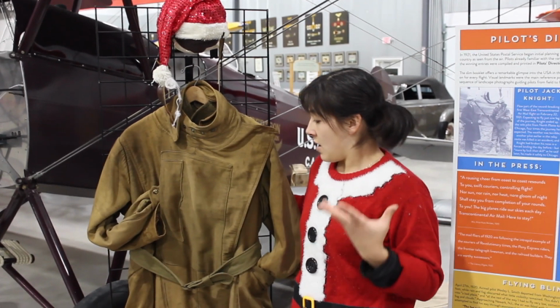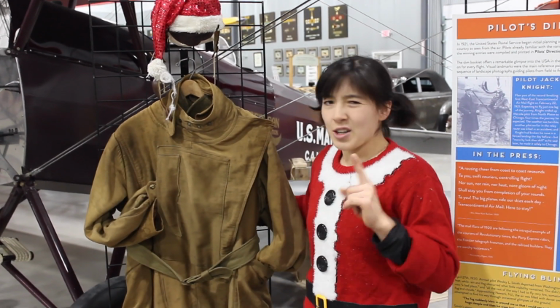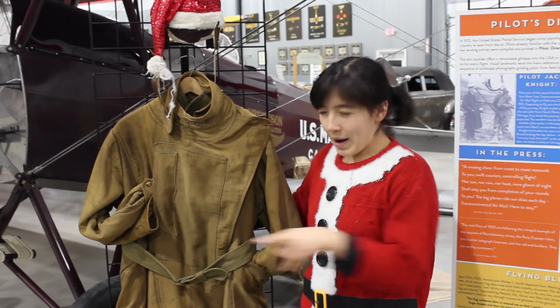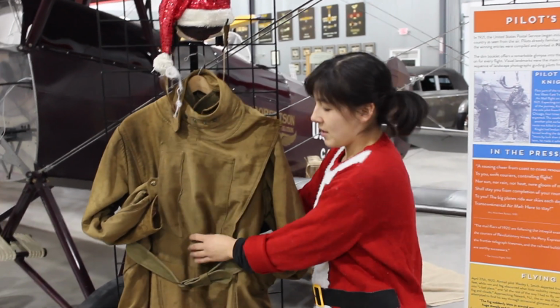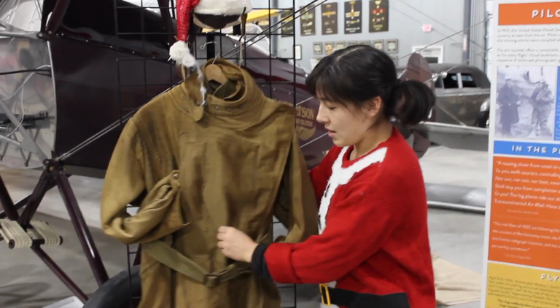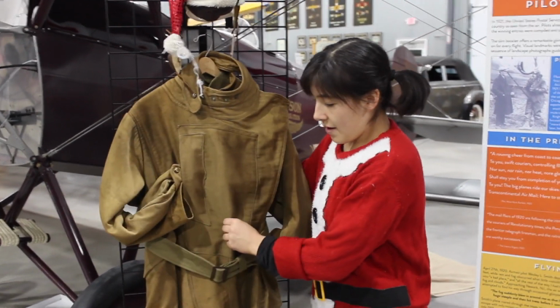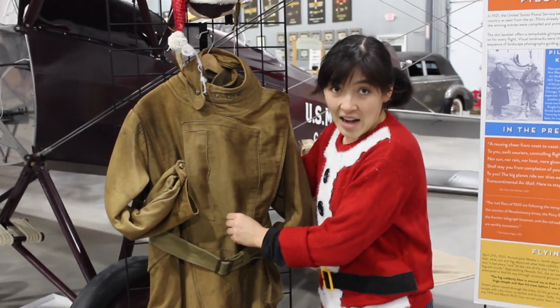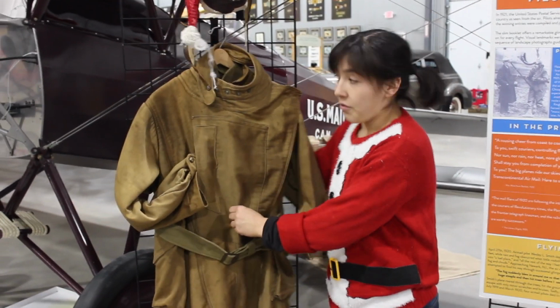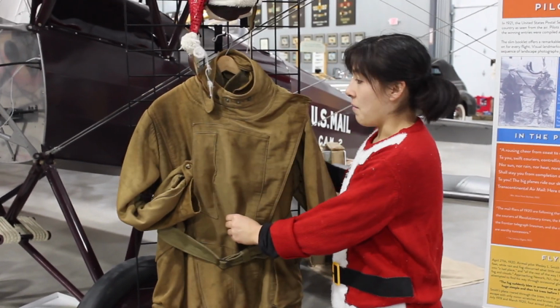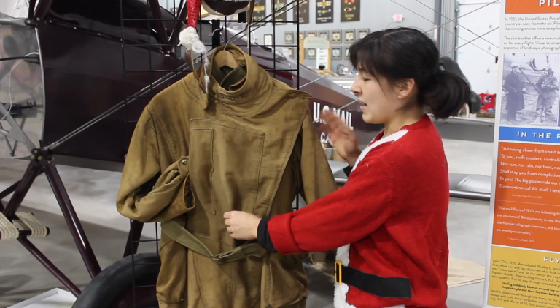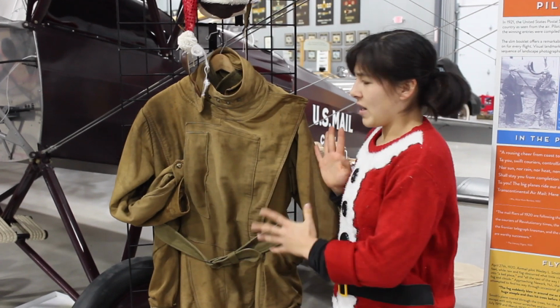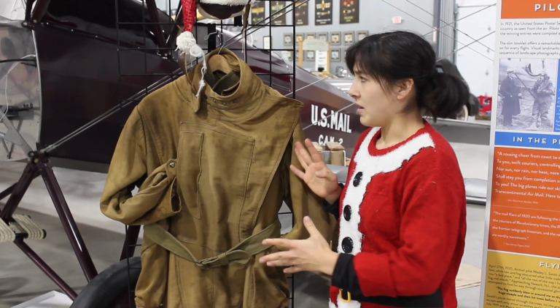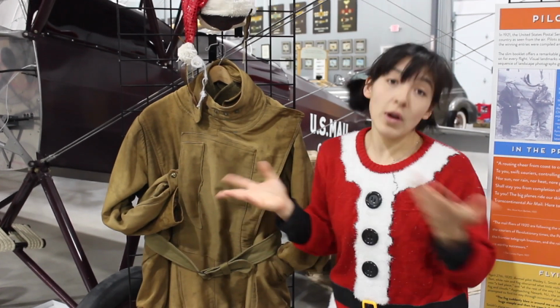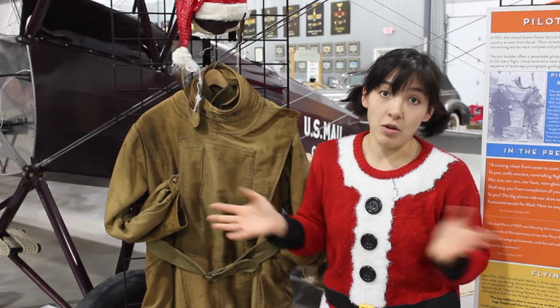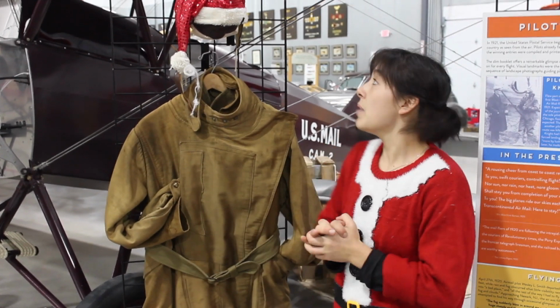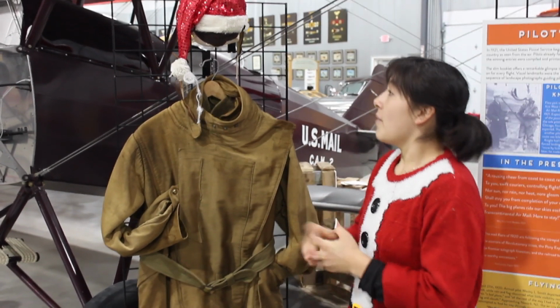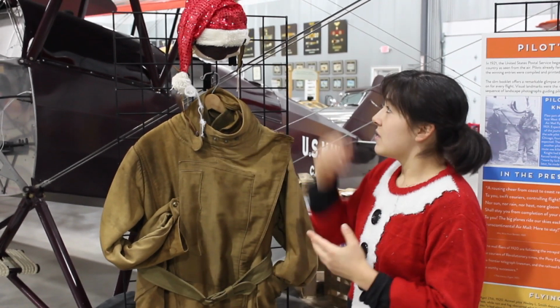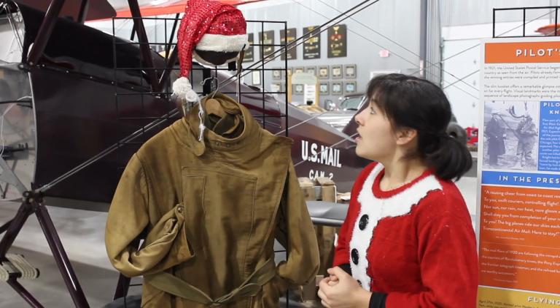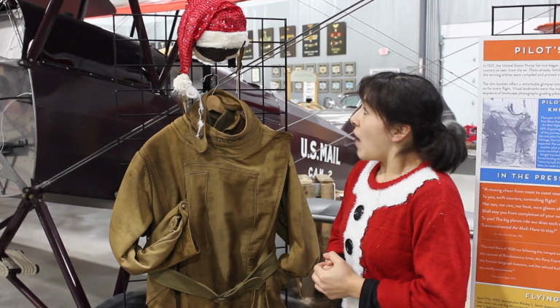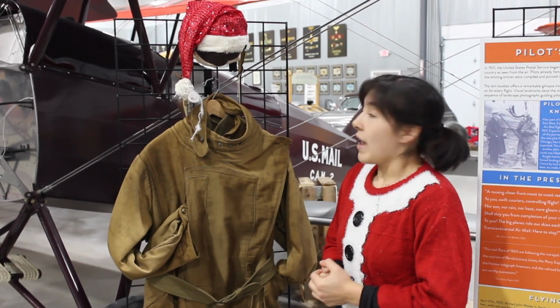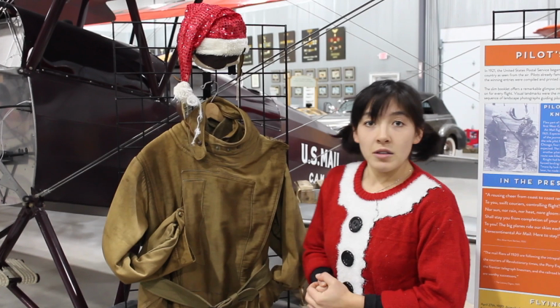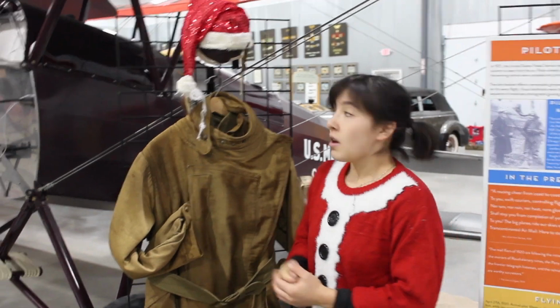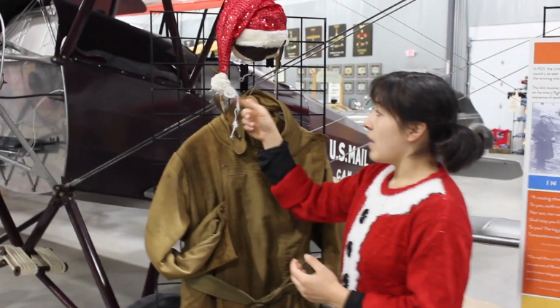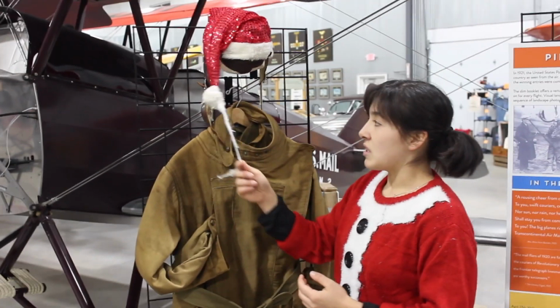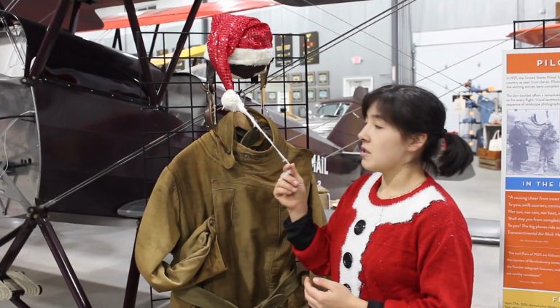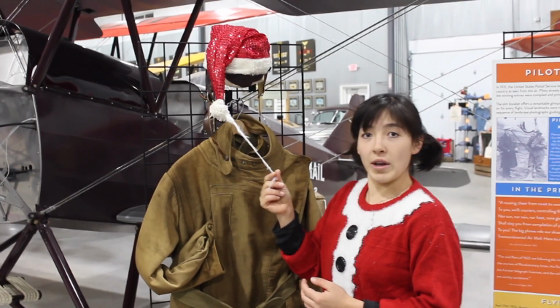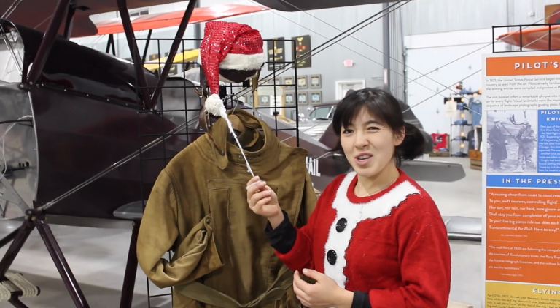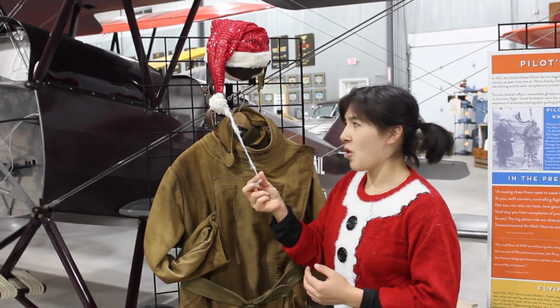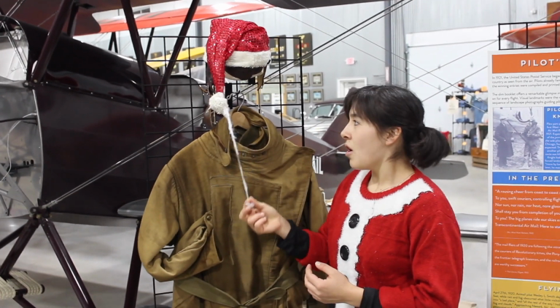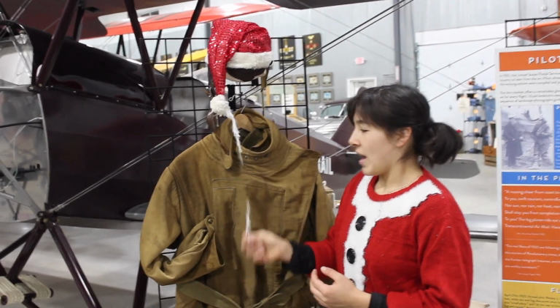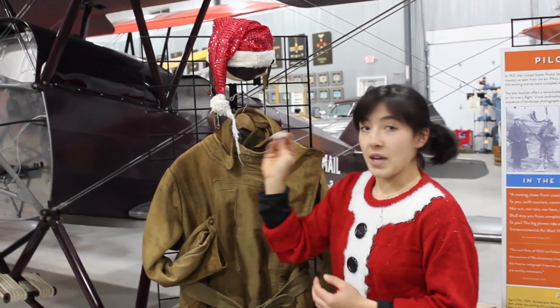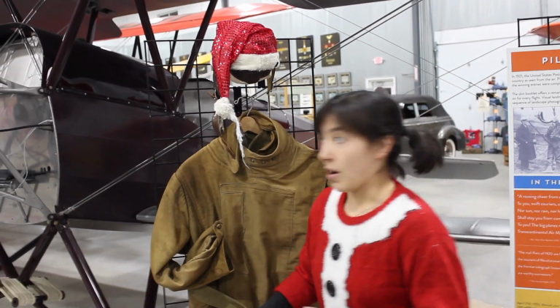He didn't actually wear it because it's not fat enough and it's not the right color, but it was the prototype — as was this hybrid helmet. It sustained some wind damage so we had to update that part.